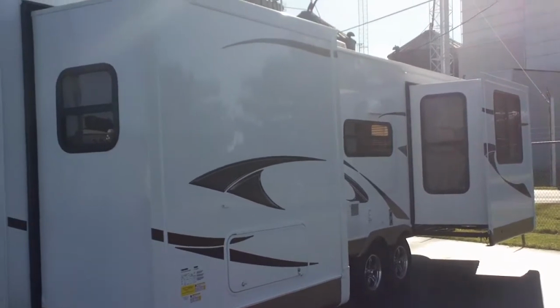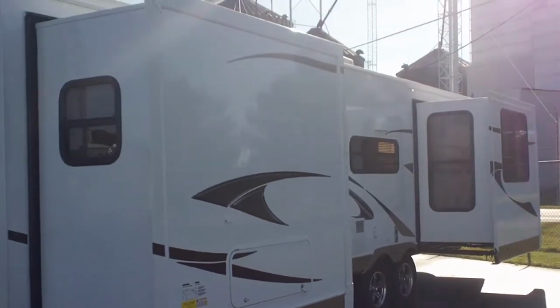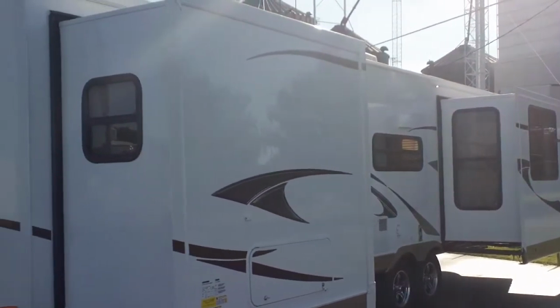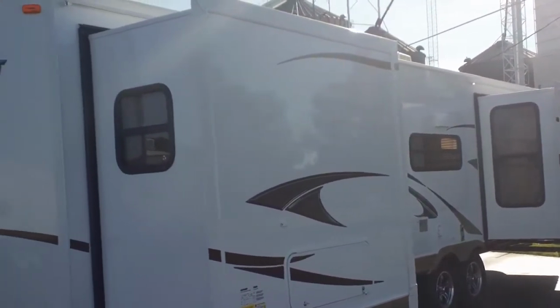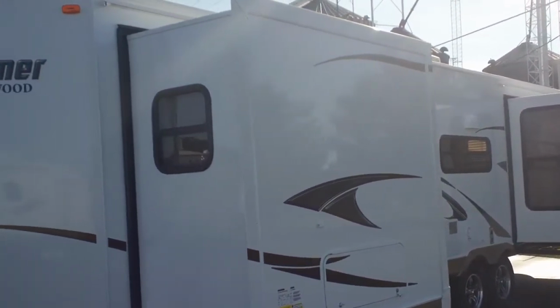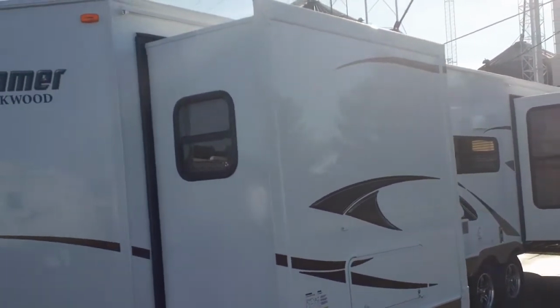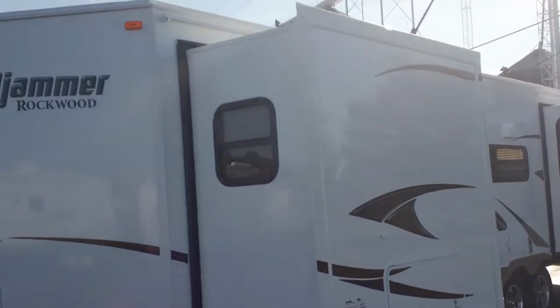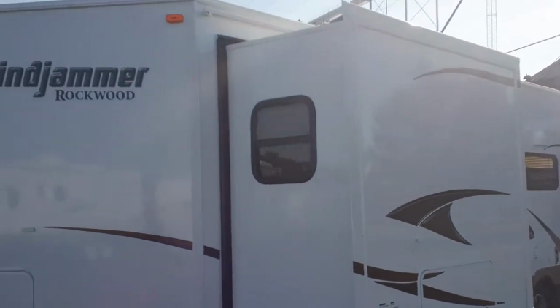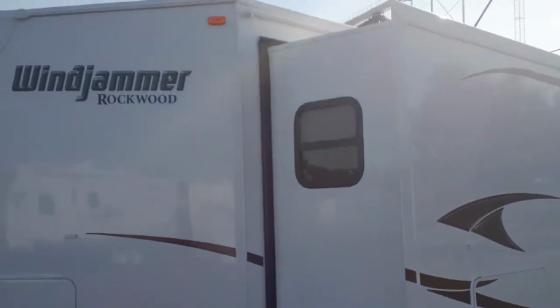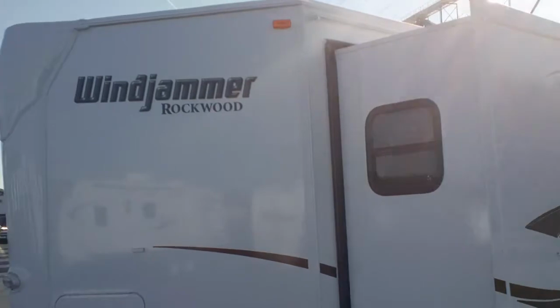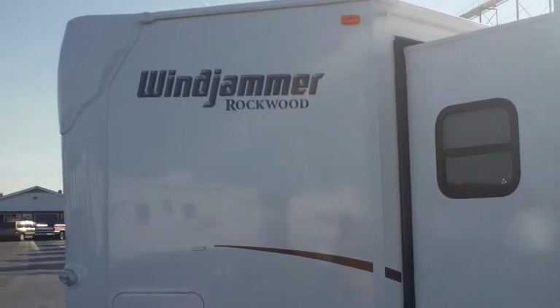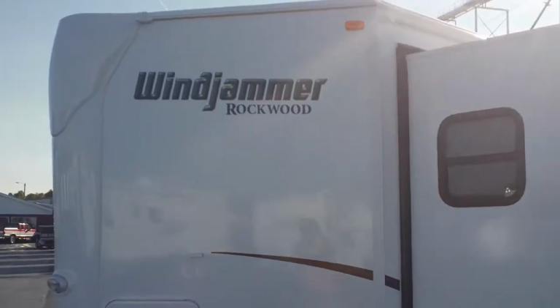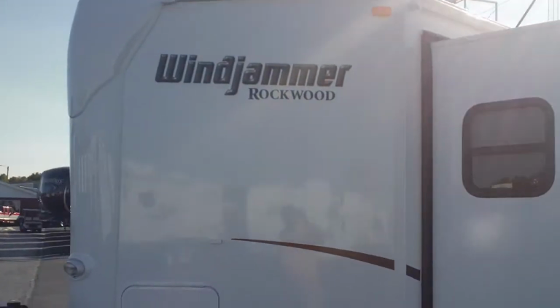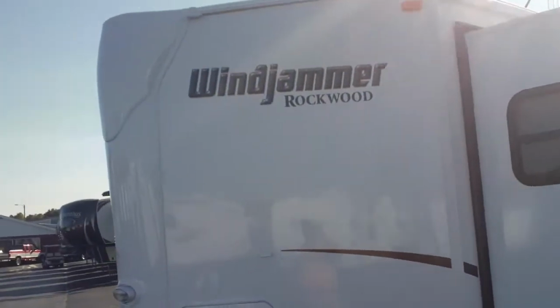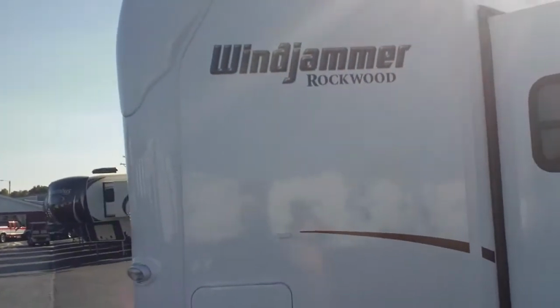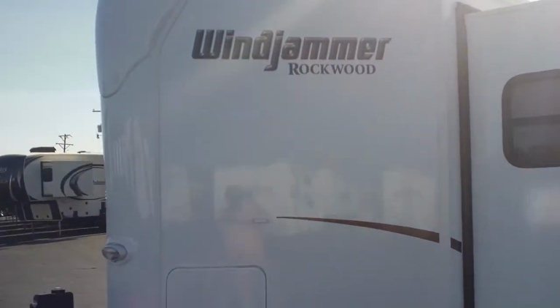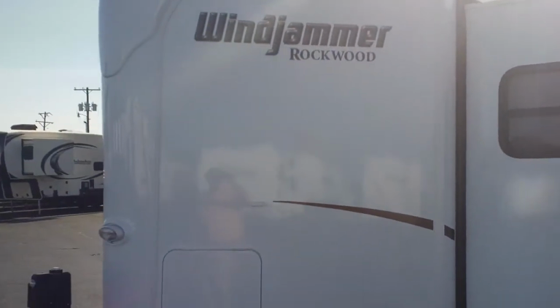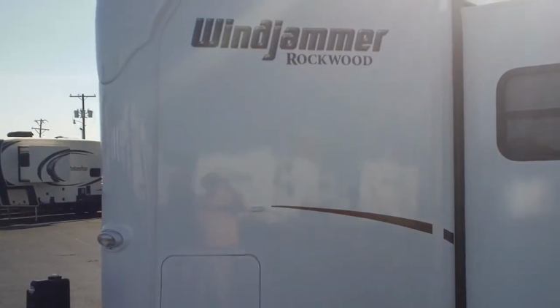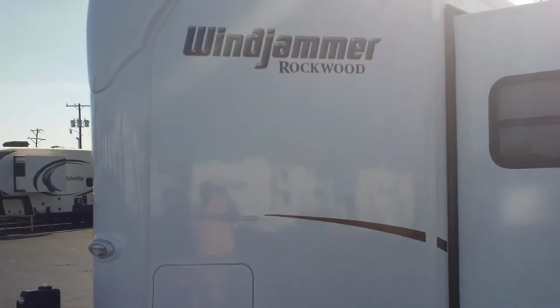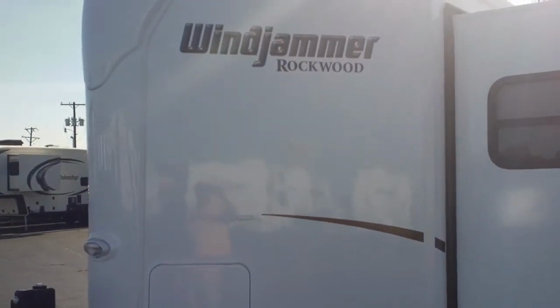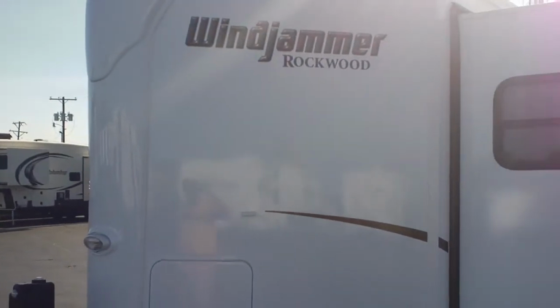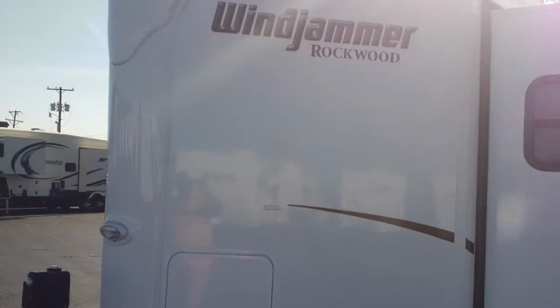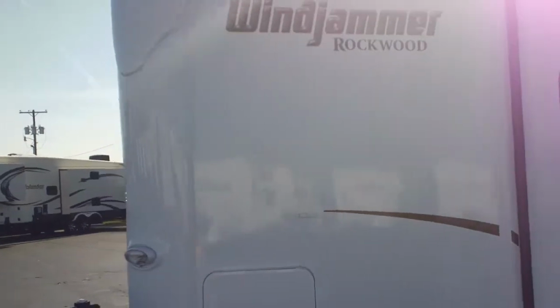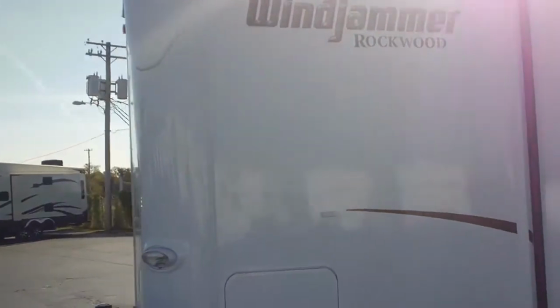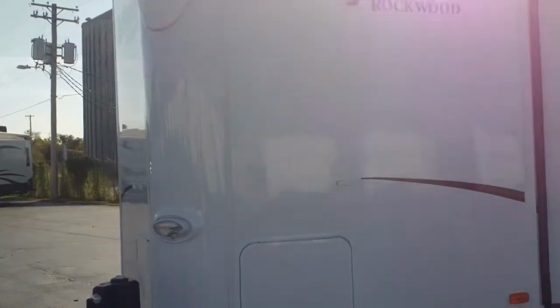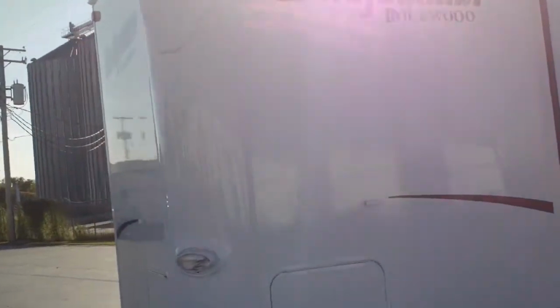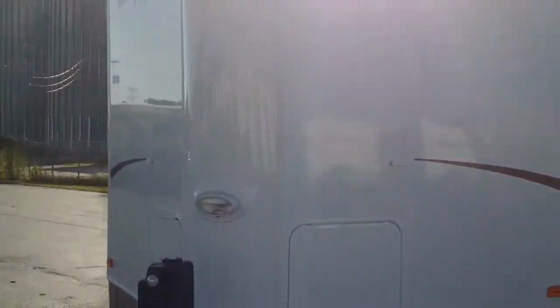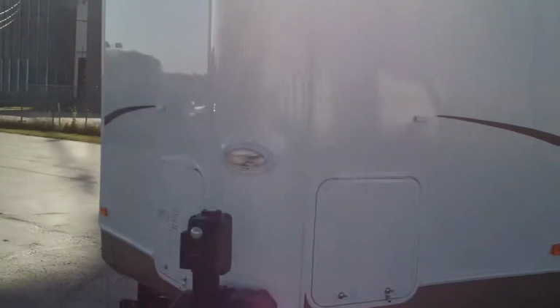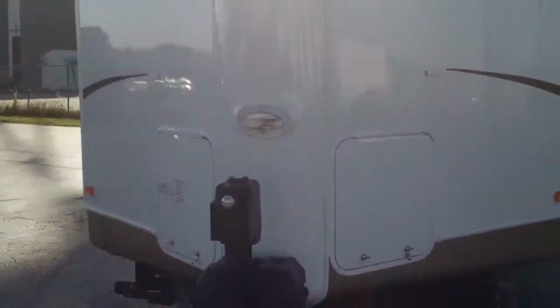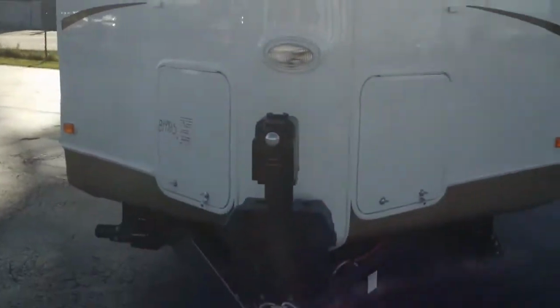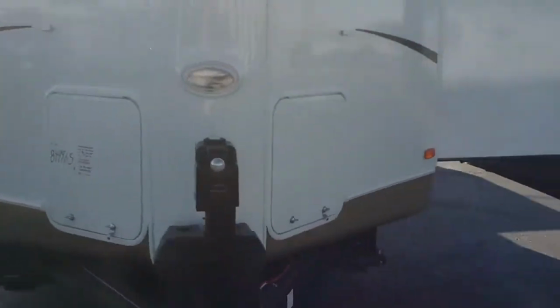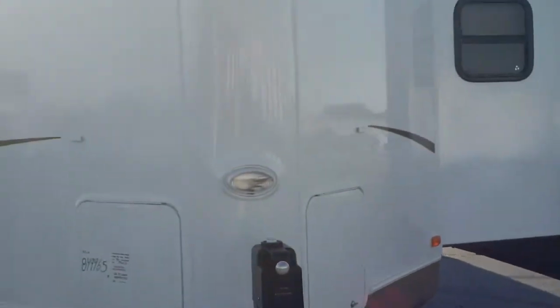Hi folks, Dave here from MidAmerica RV in Carthage, Missouri. Today I want to bring you a little review of the 2013 Windjammer by Rockwood, a model 3065, three slide travel trailer.